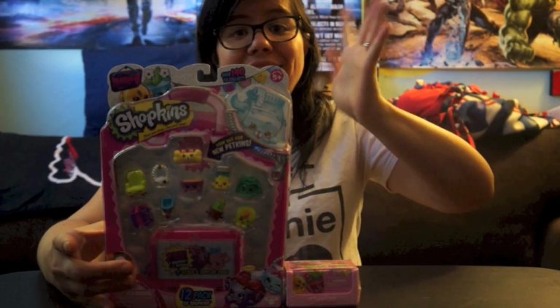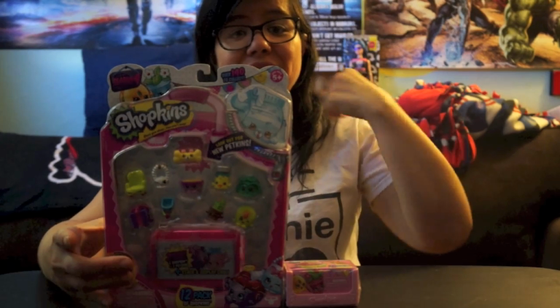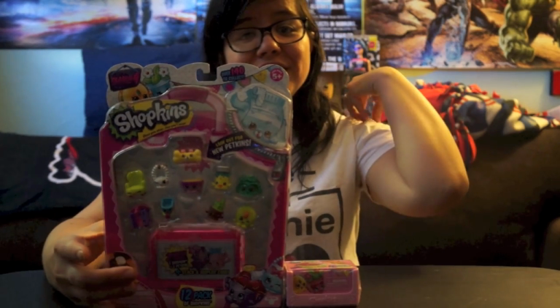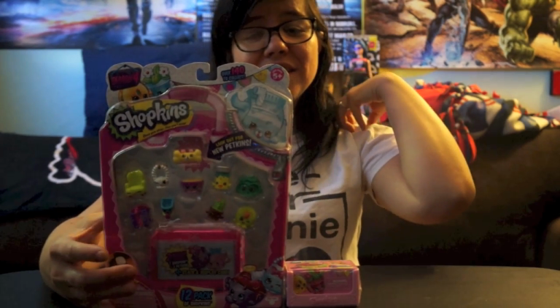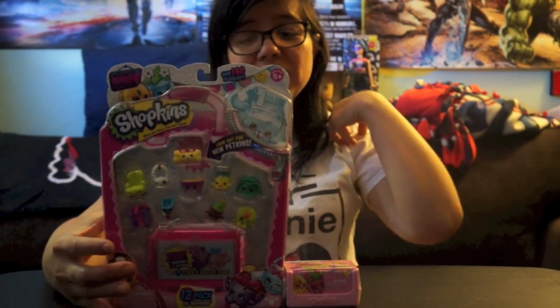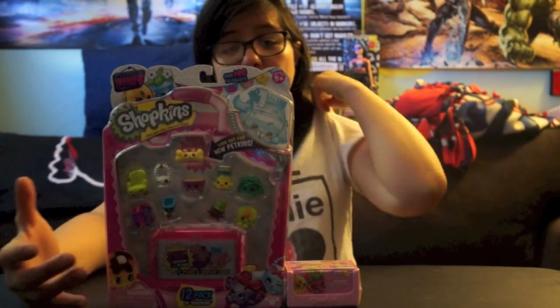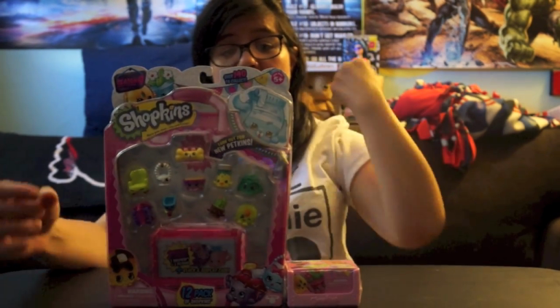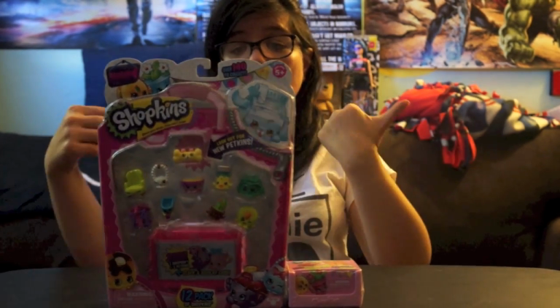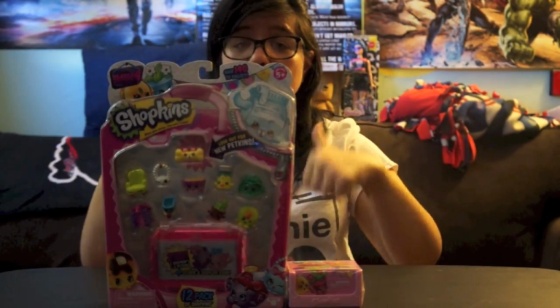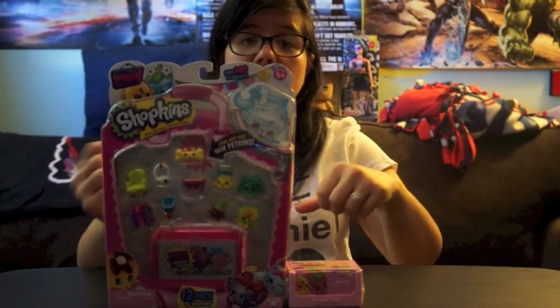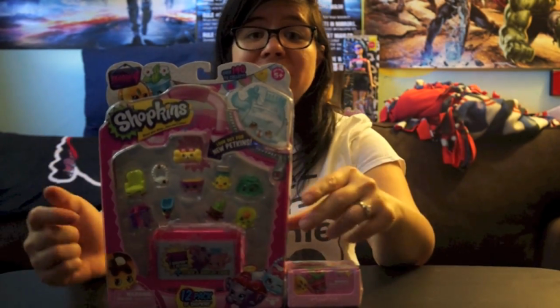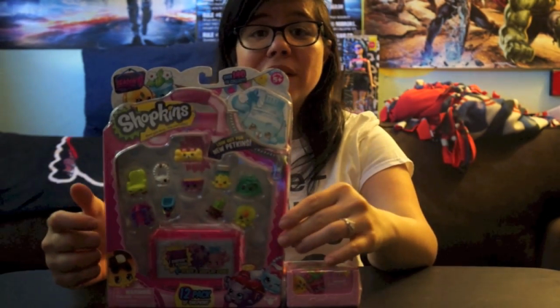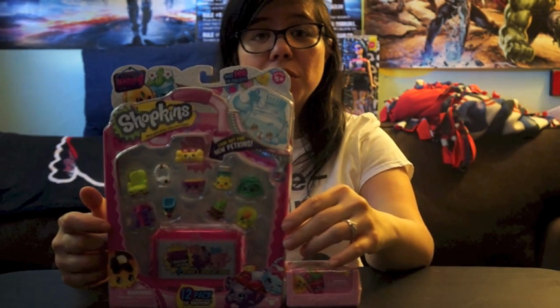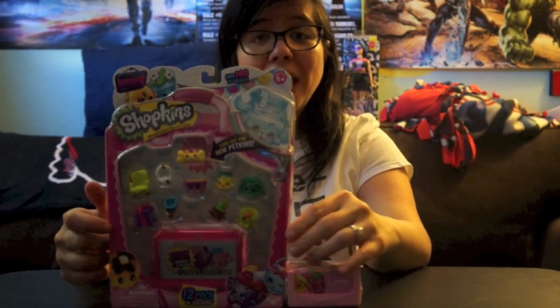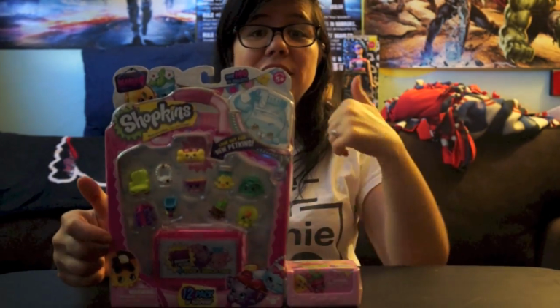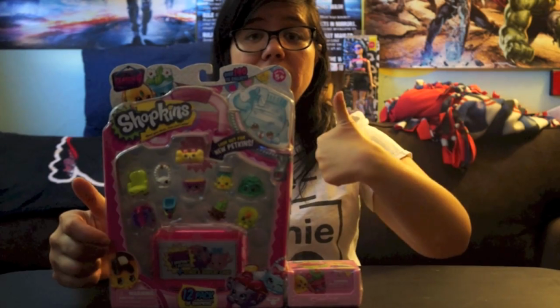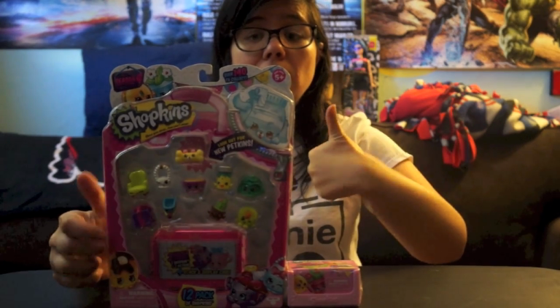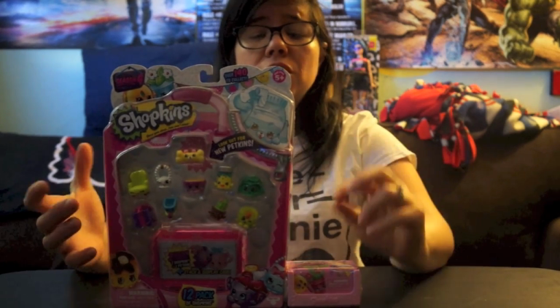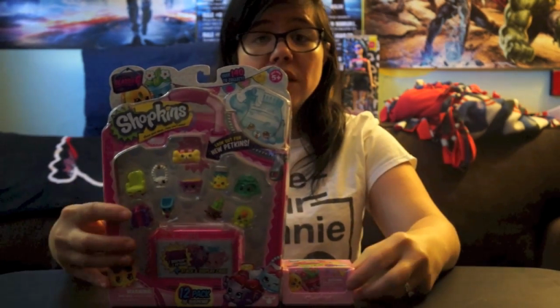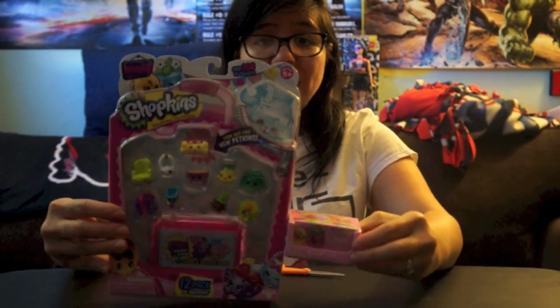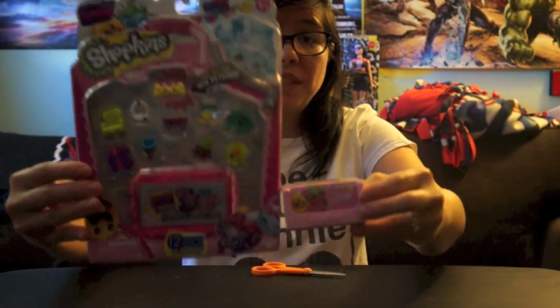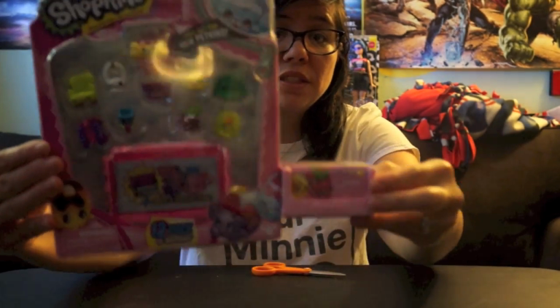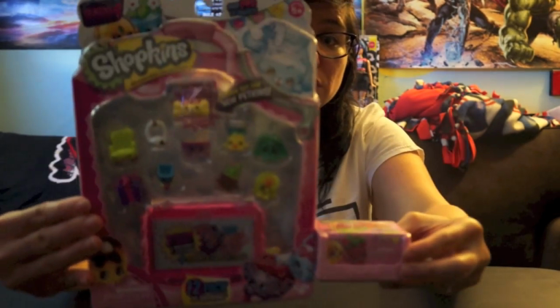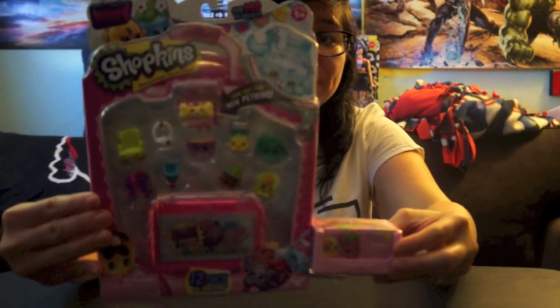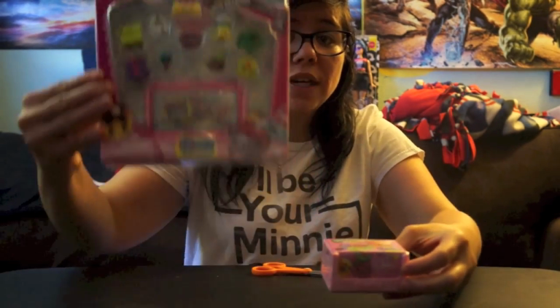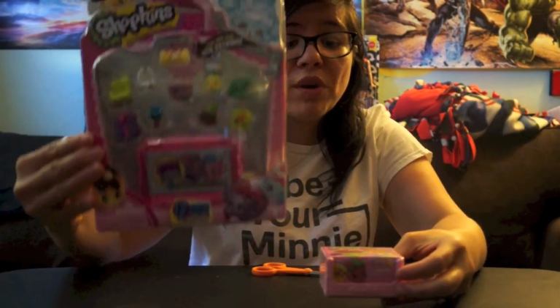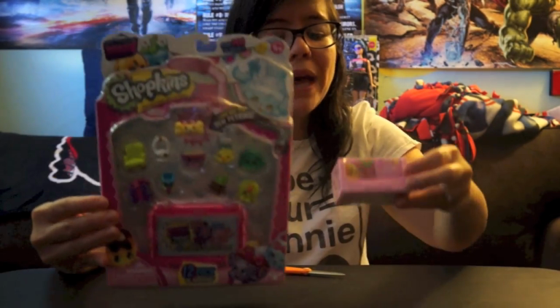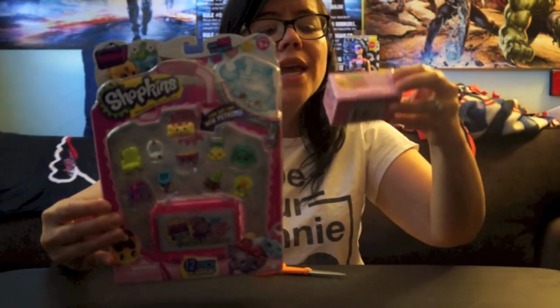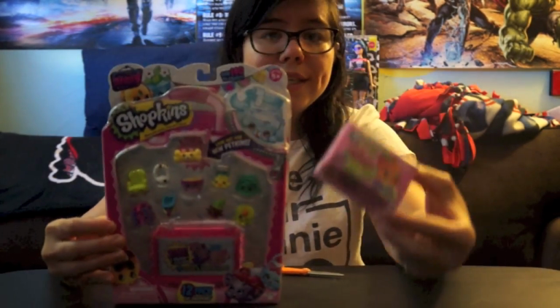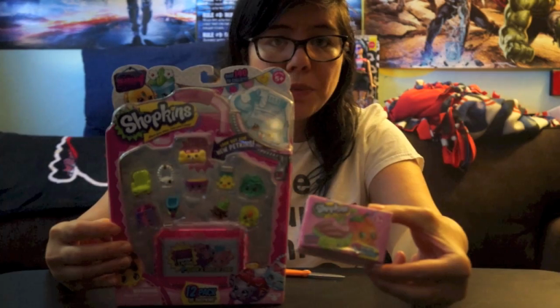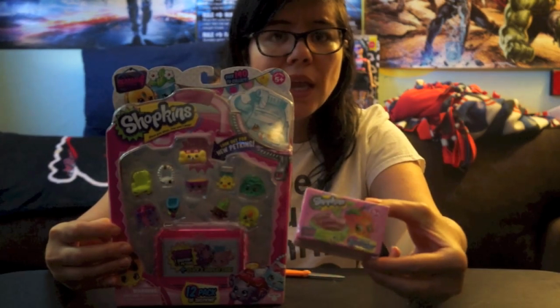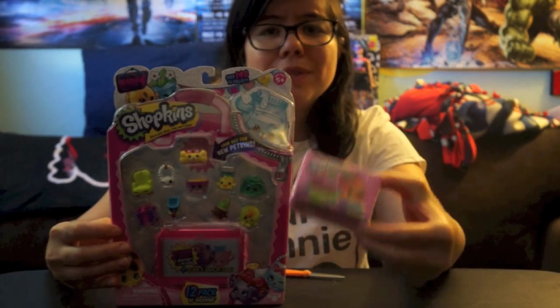Hey there guys, Collect the Toys back with another awesome video! Today we're gonna do a Shopkins video. These are the last of my Season 4 Shopkins — I got a 12-pack and a 2-pack.